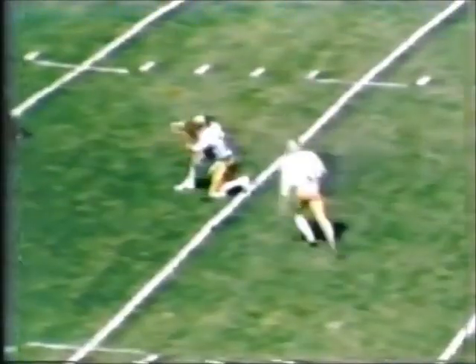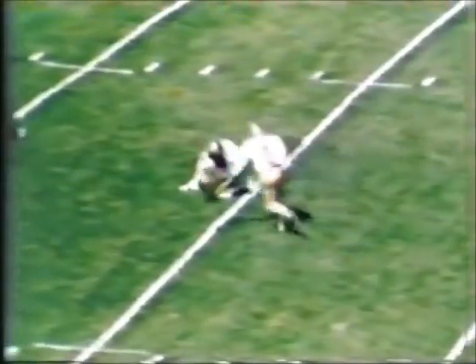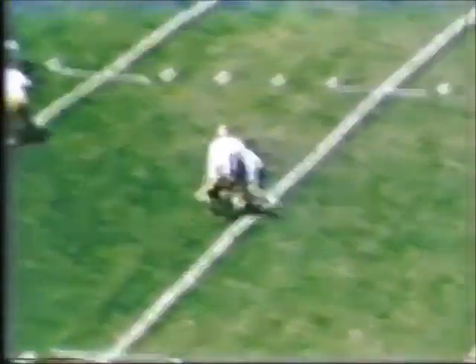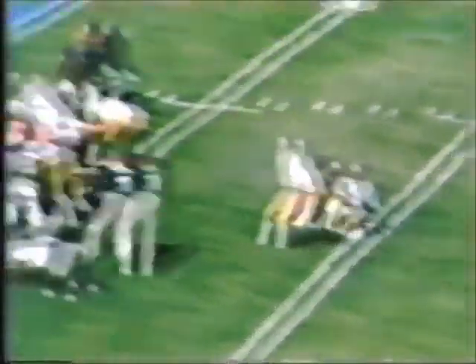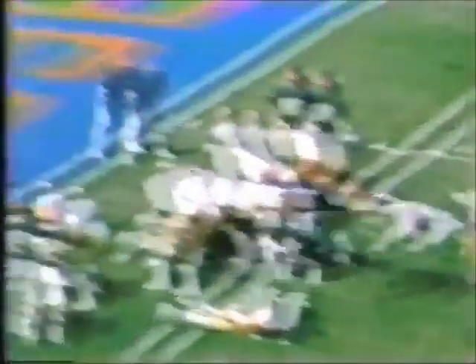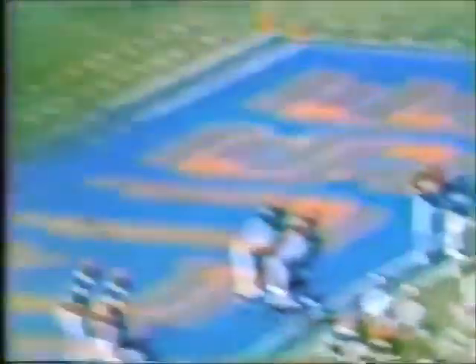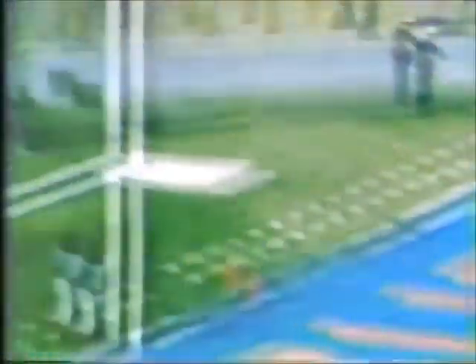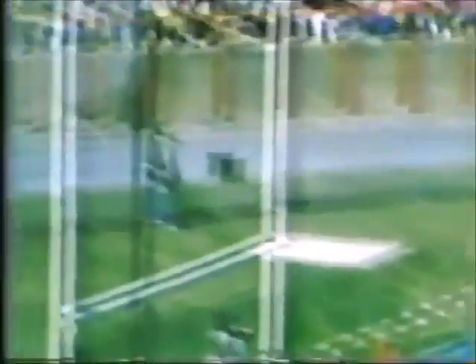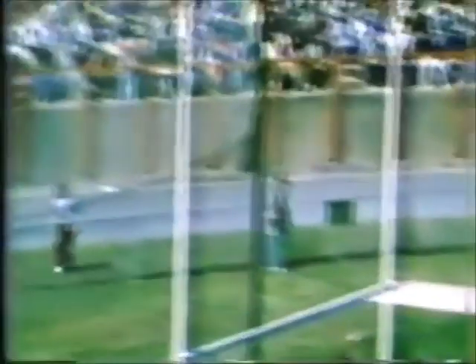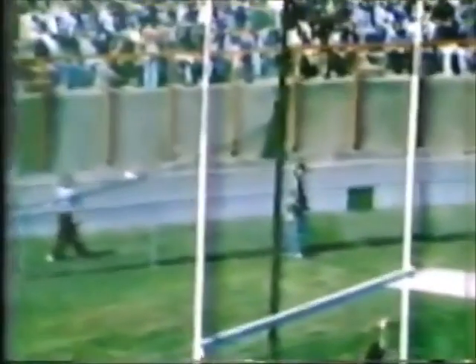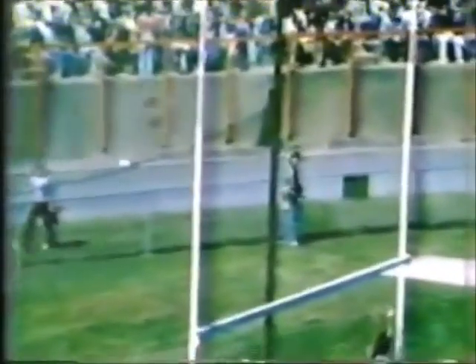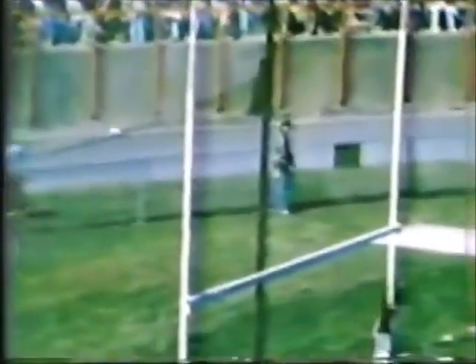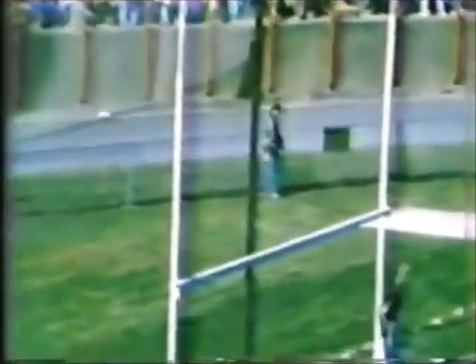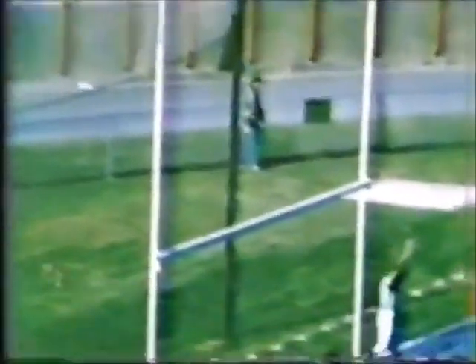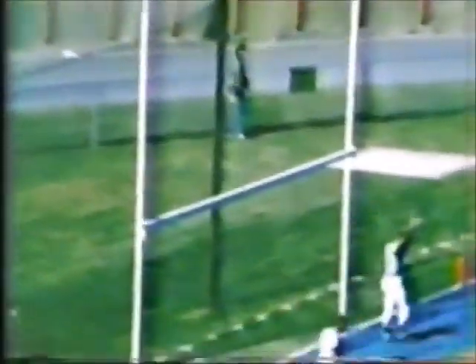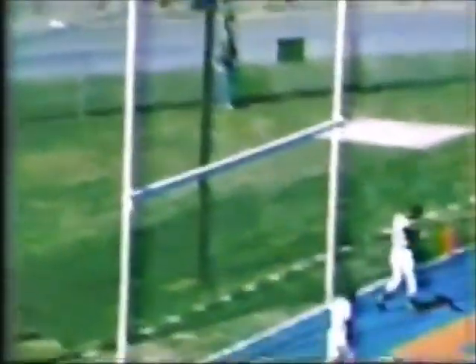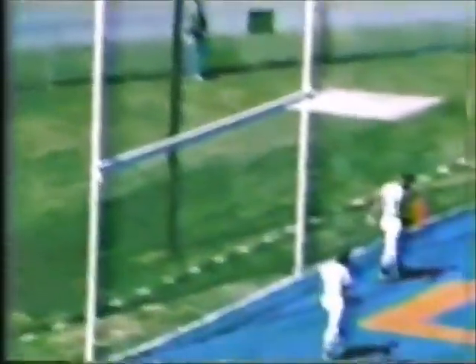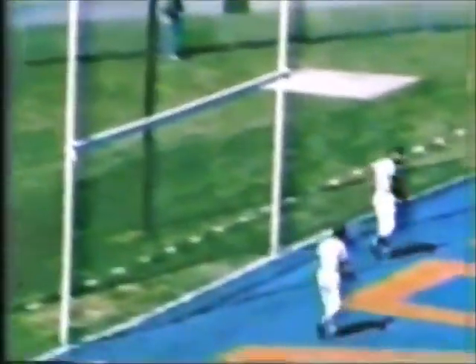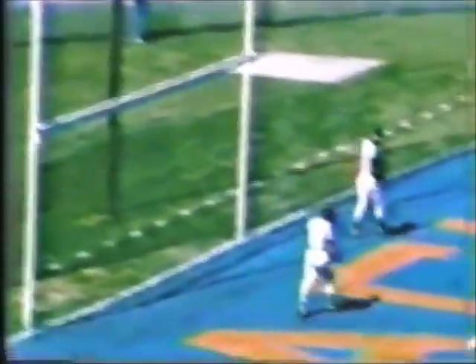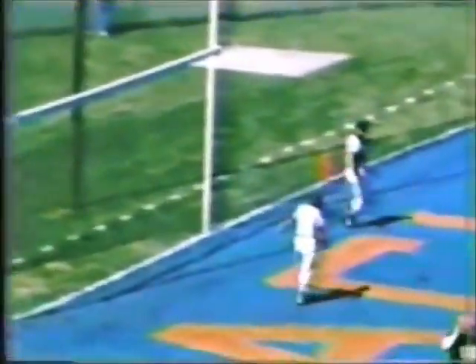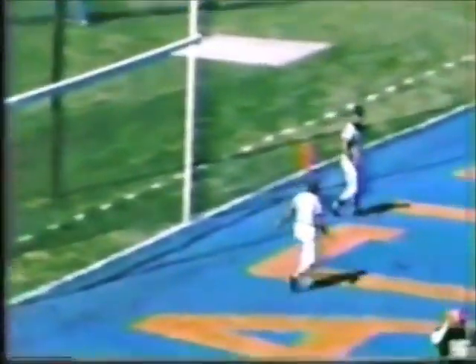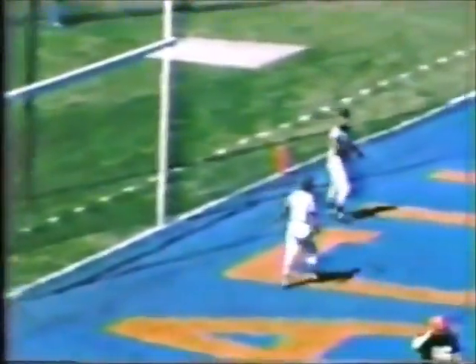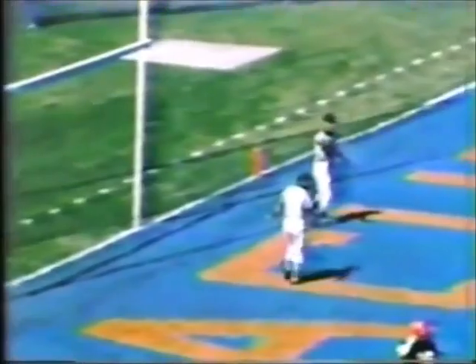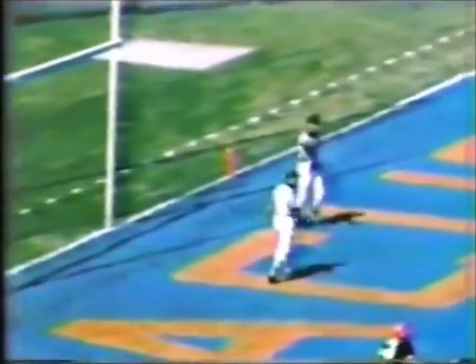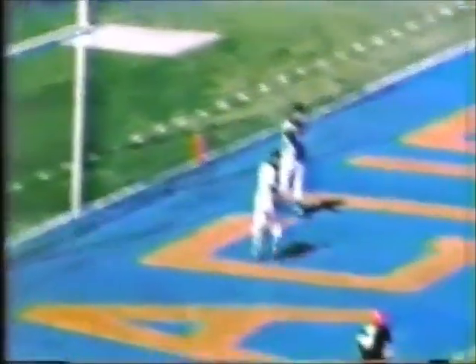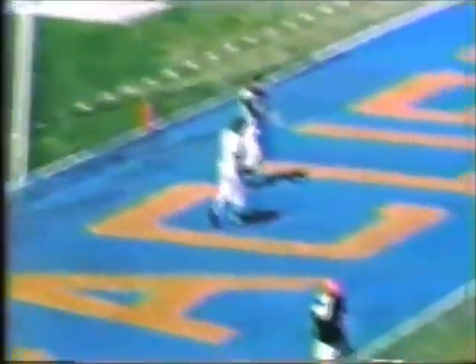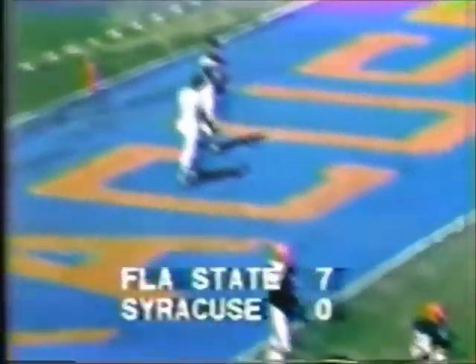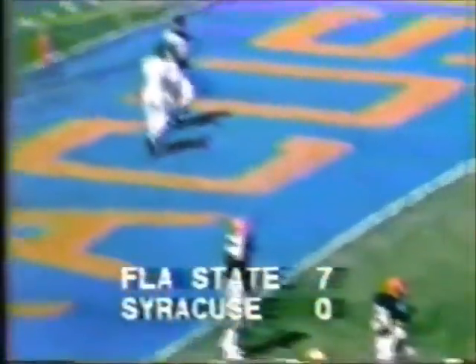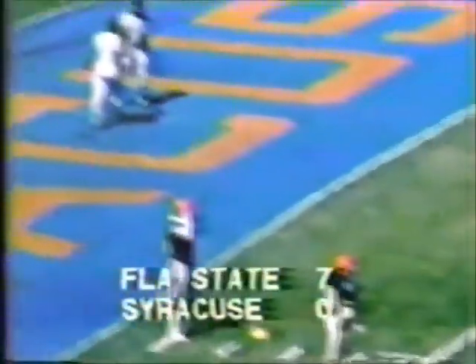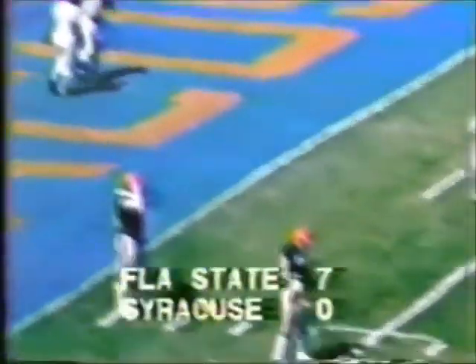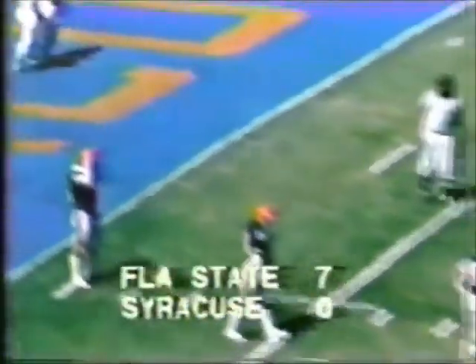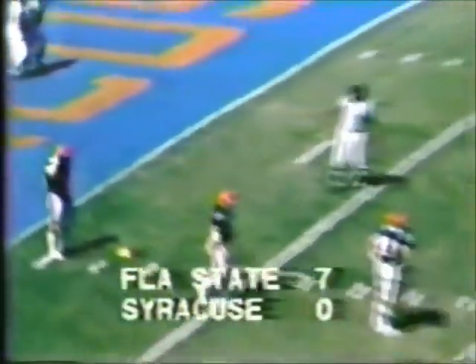Placement. Kick. It is good. And the Seminoles now come back on the field. And the score — the Florida State Seminoles 7, the Orange have Syracuse nothing.